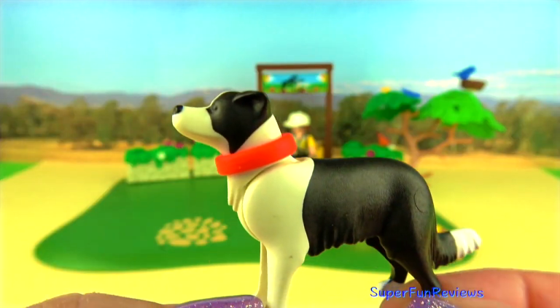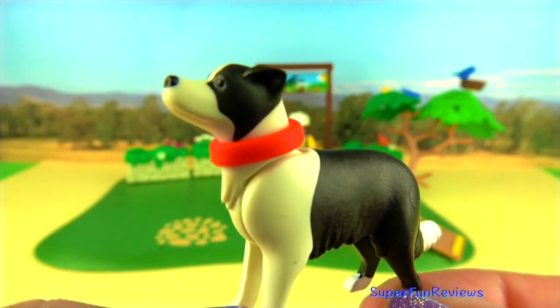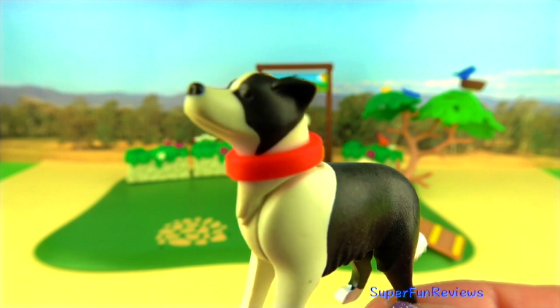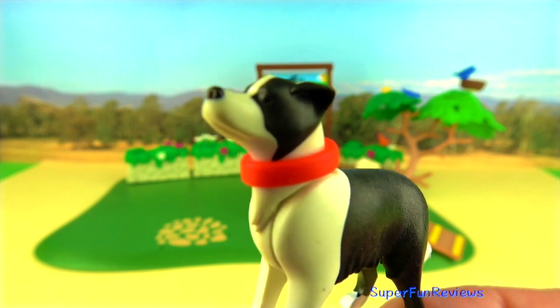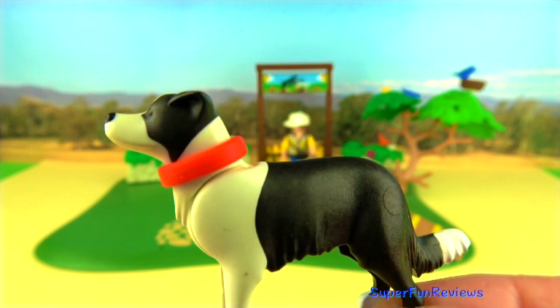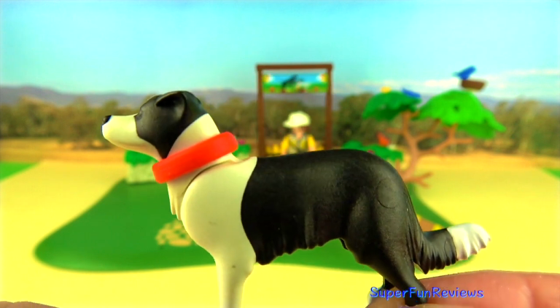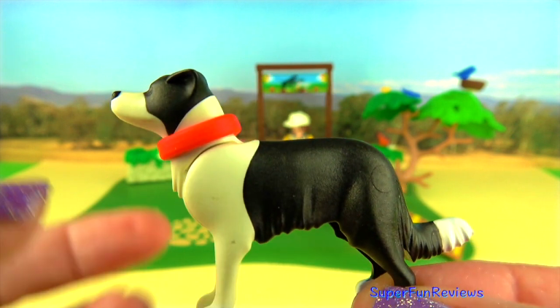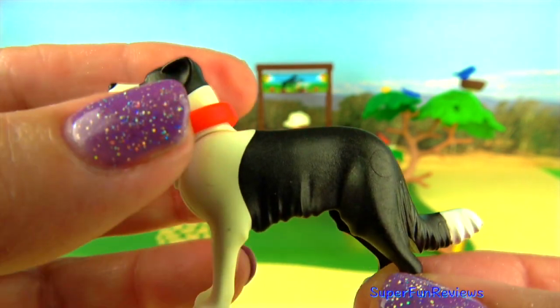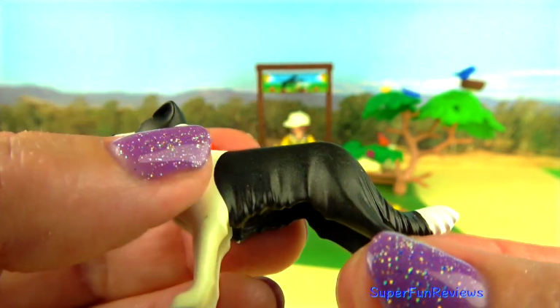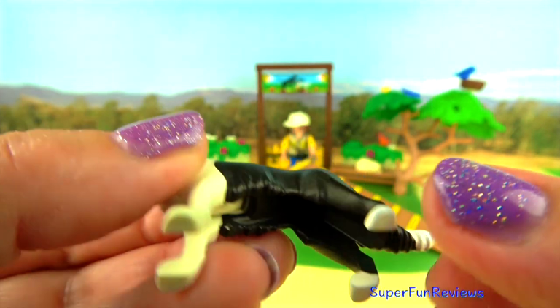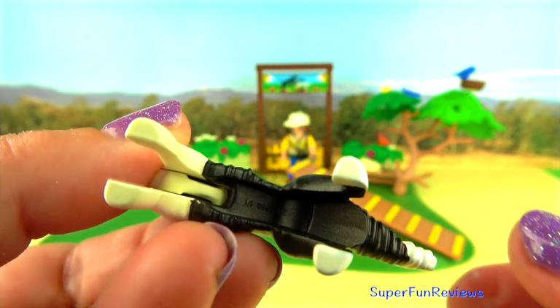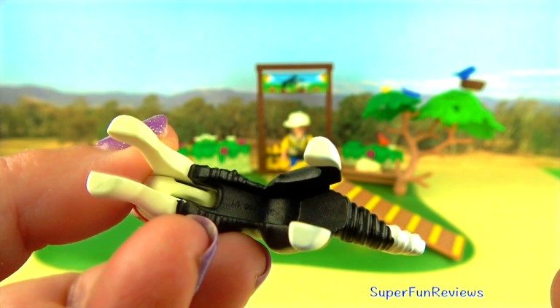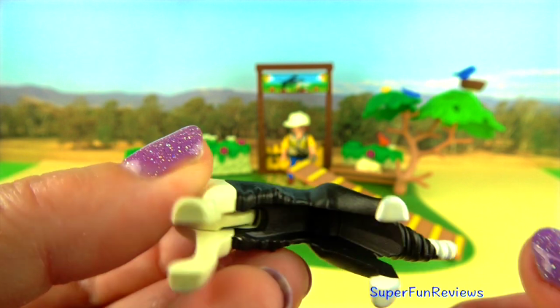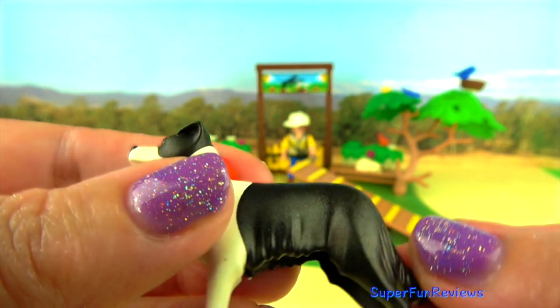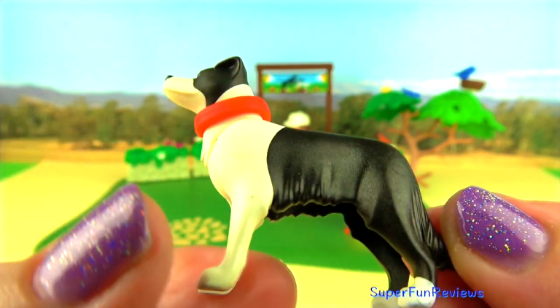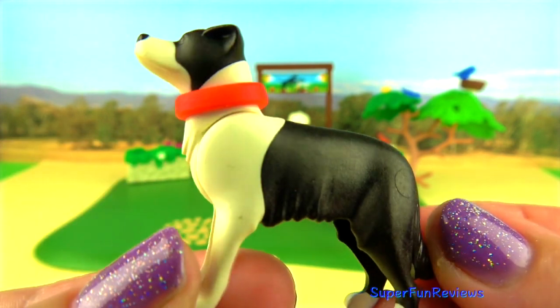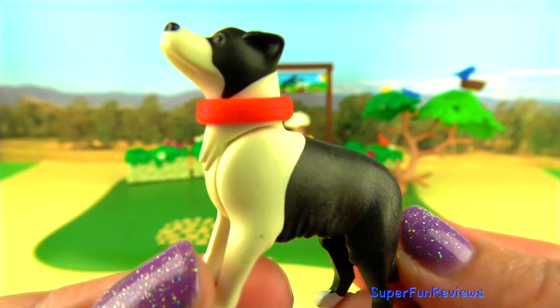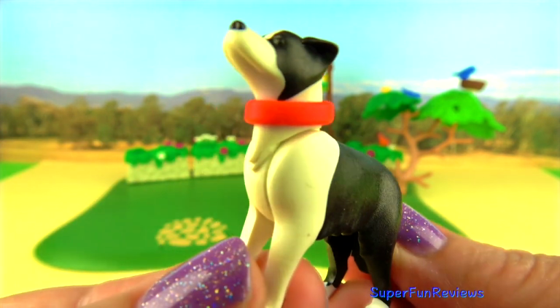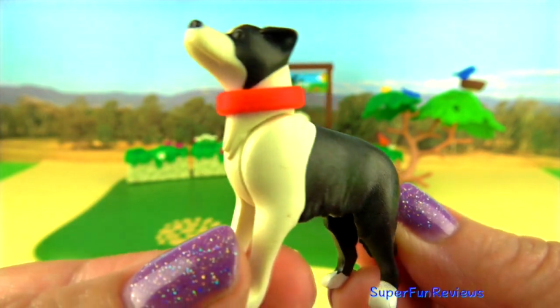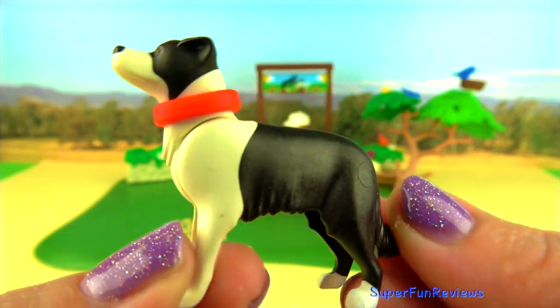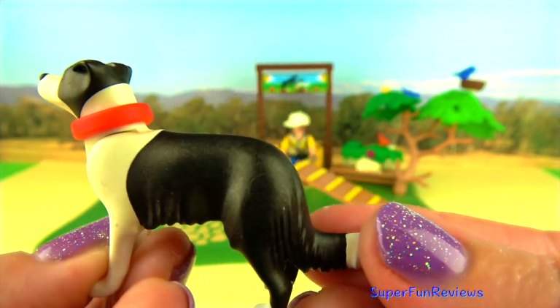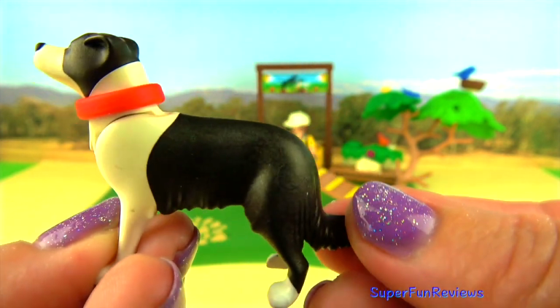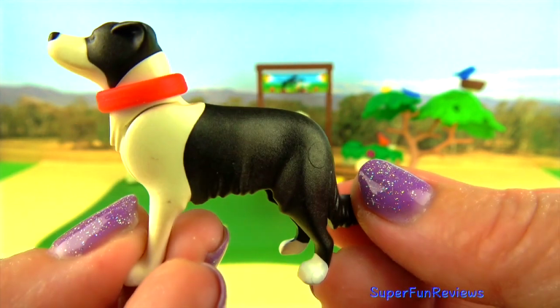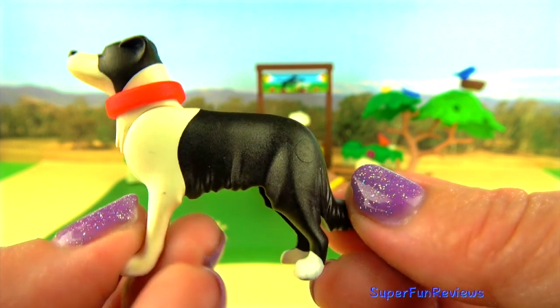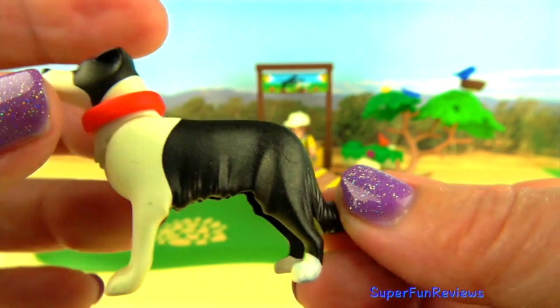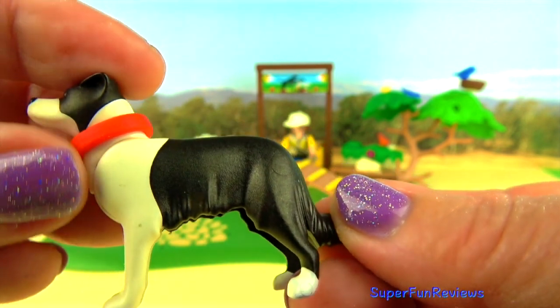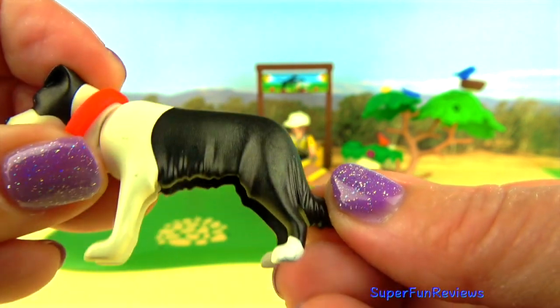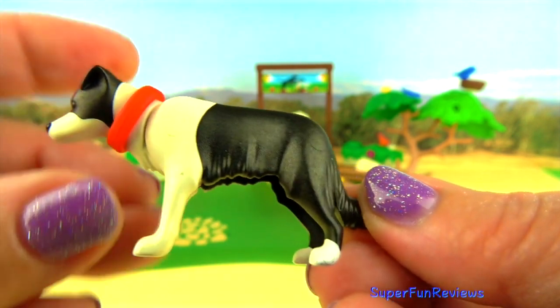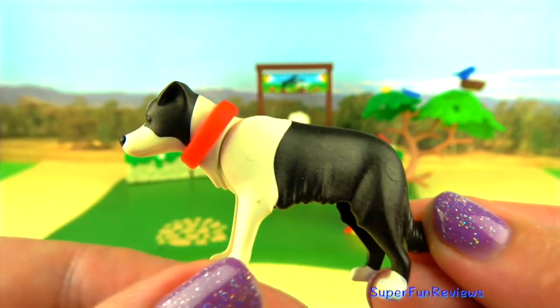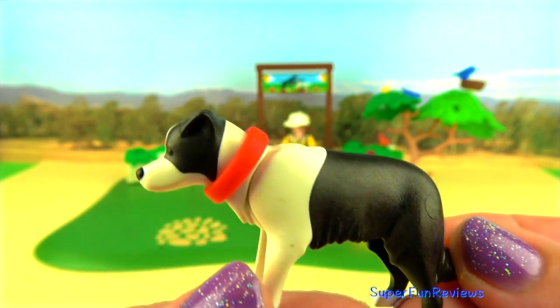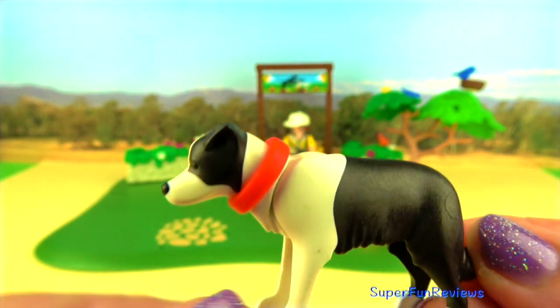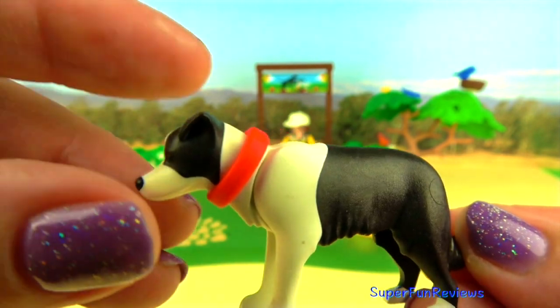This is a border collie. You'll notice that its head moves. I've put the collar on it as well.